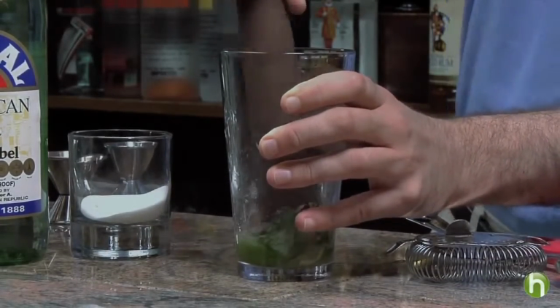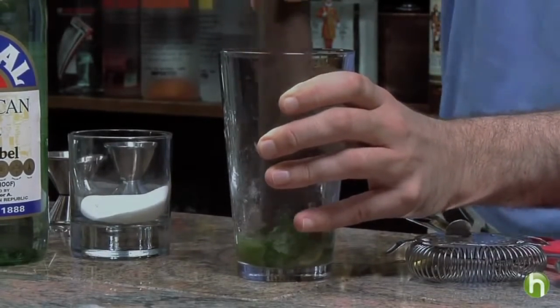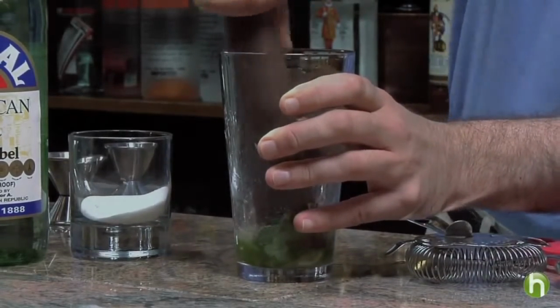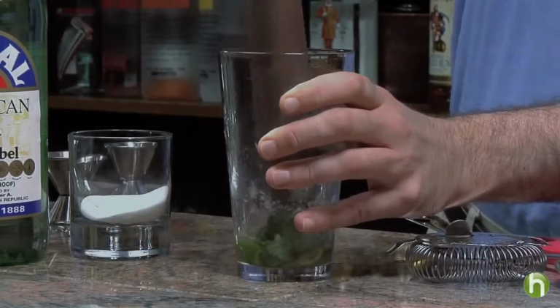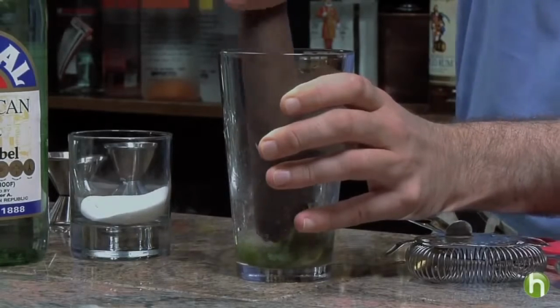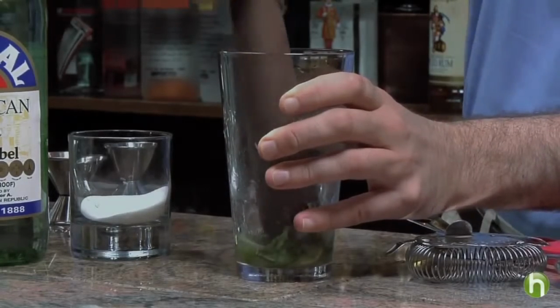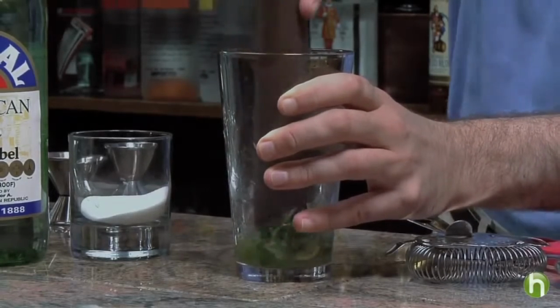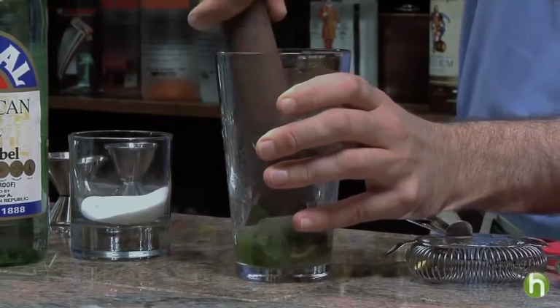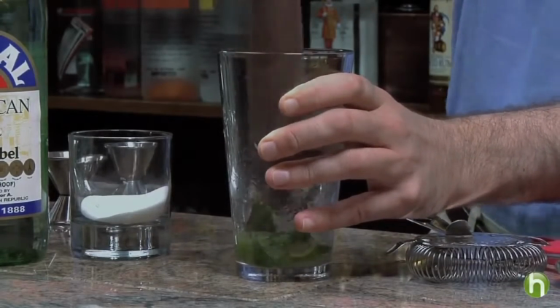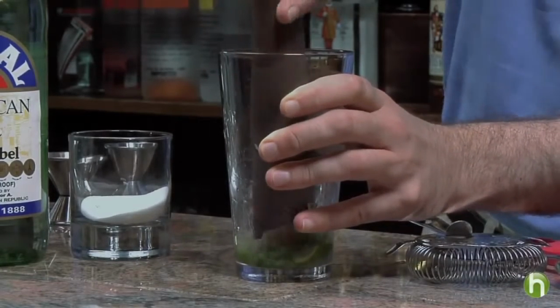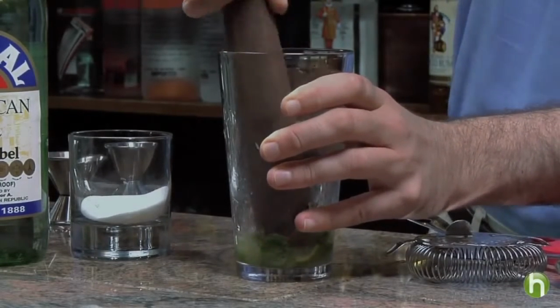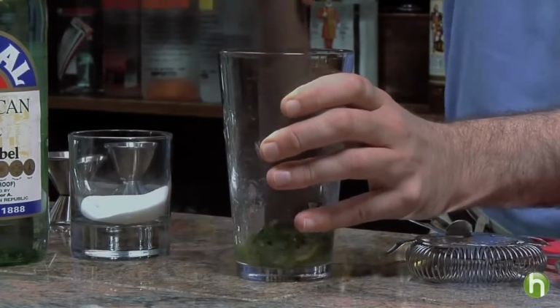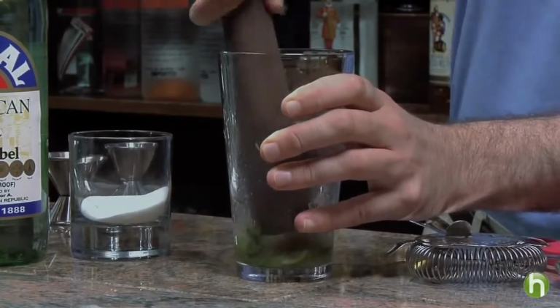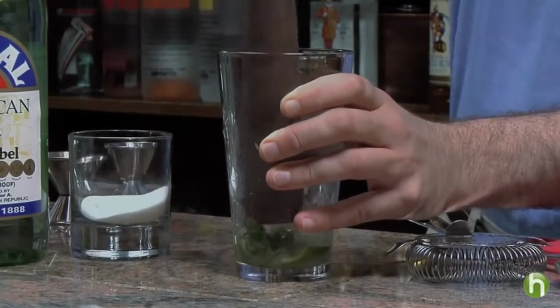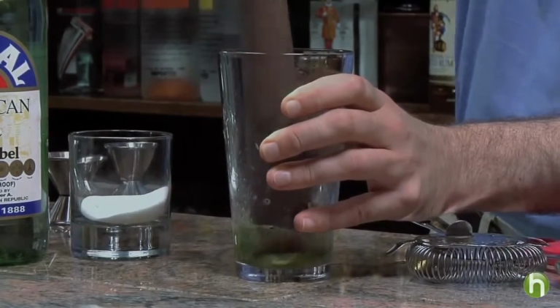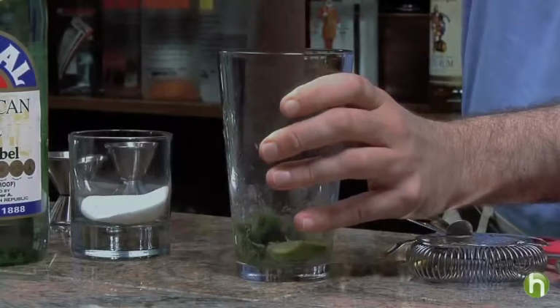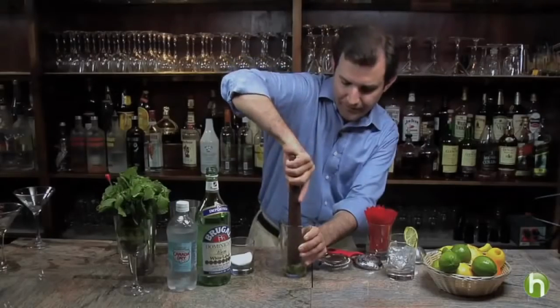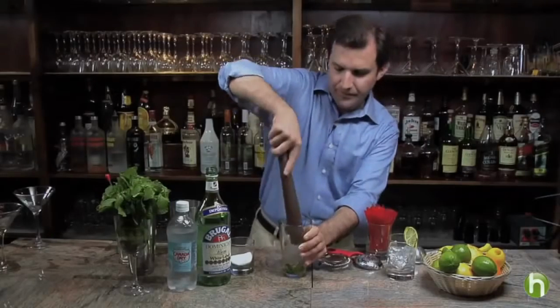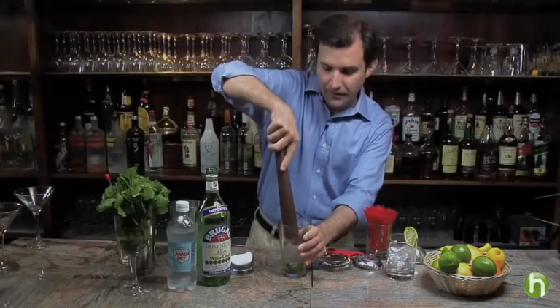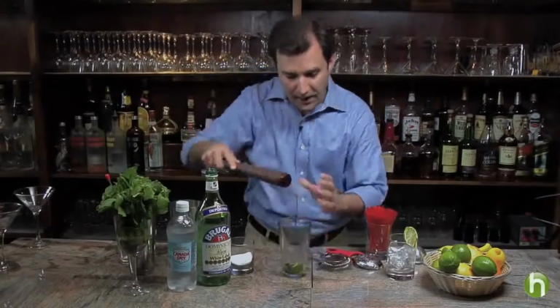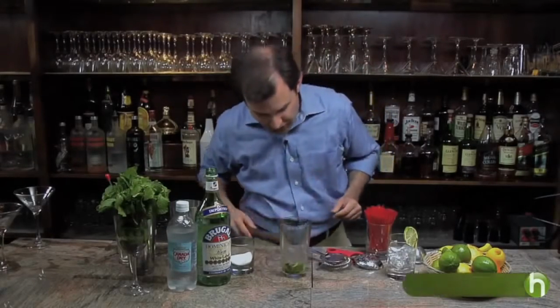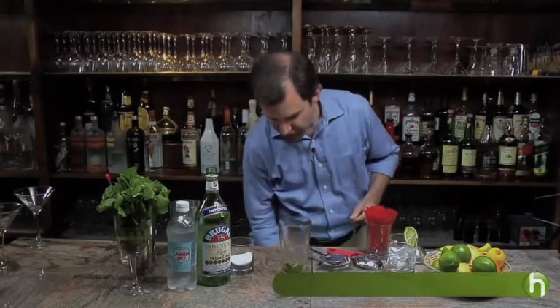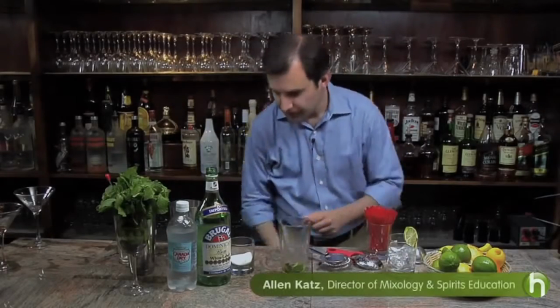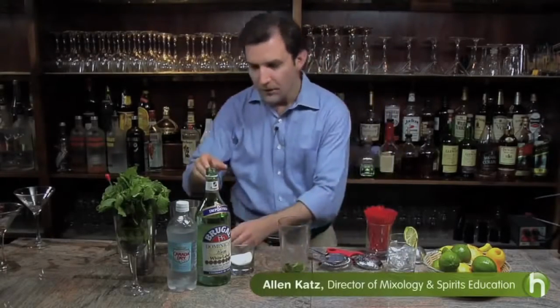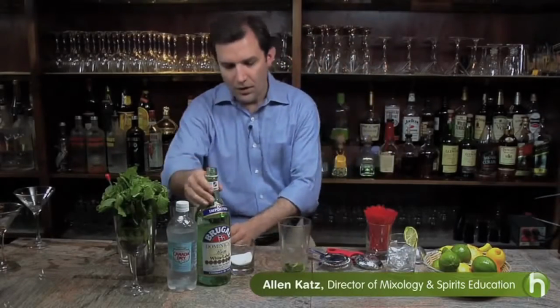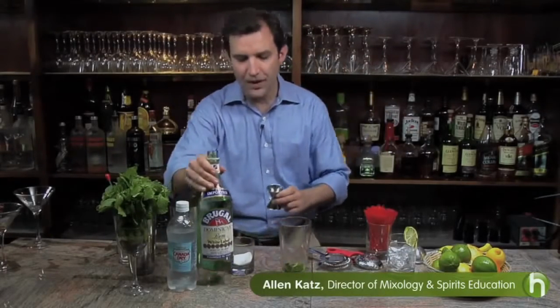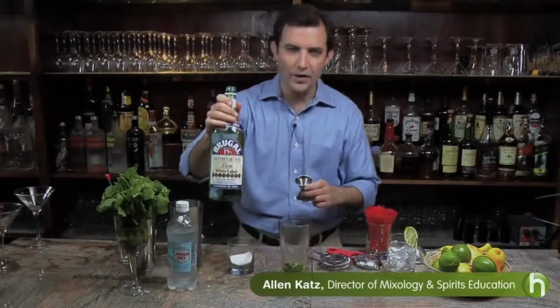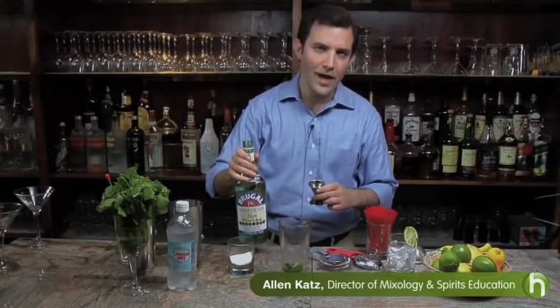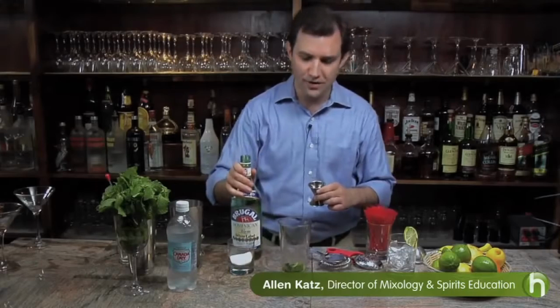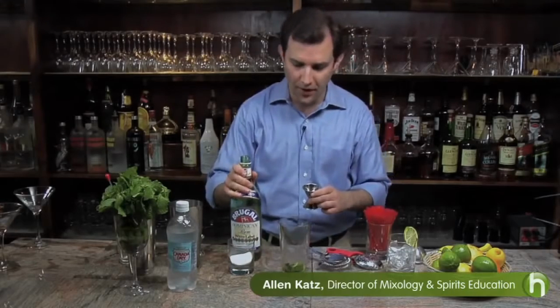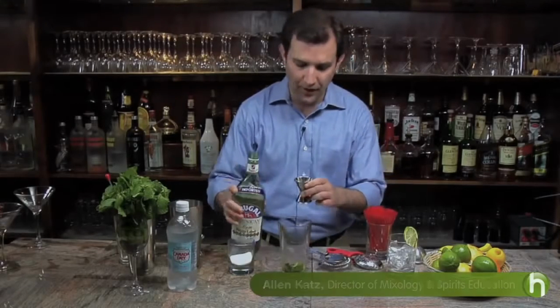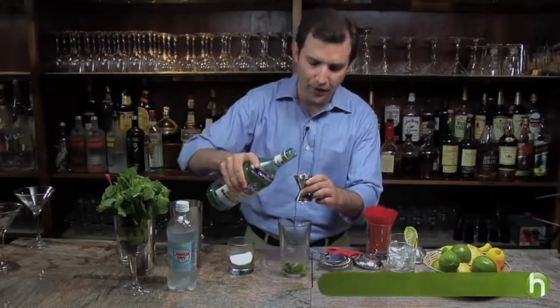You really want to release a lot of the flavors and aromas from all three ingredients until they're well combined. Now once you're finished, you simply add two ounces of light rum.